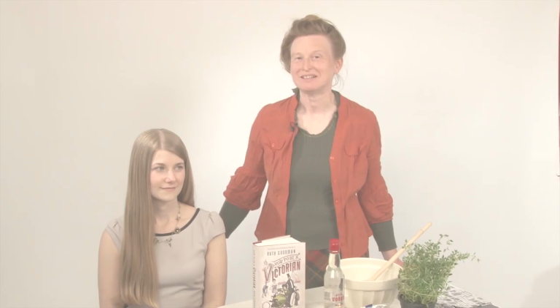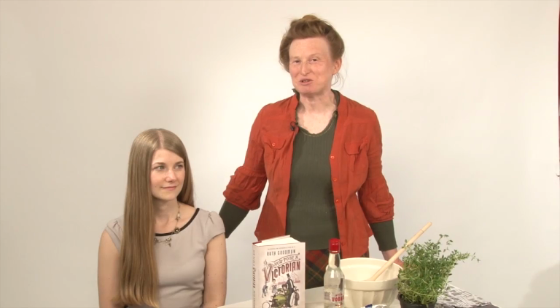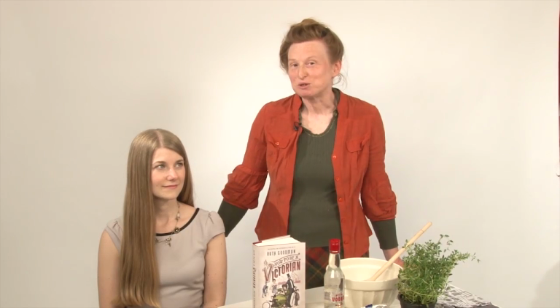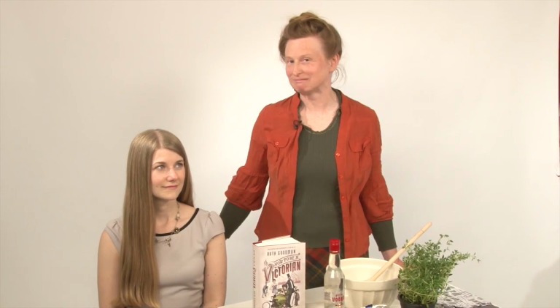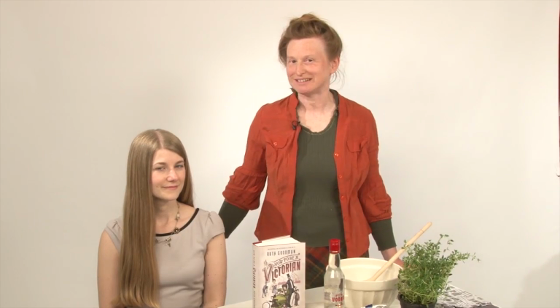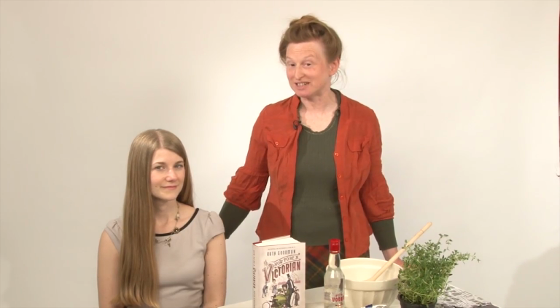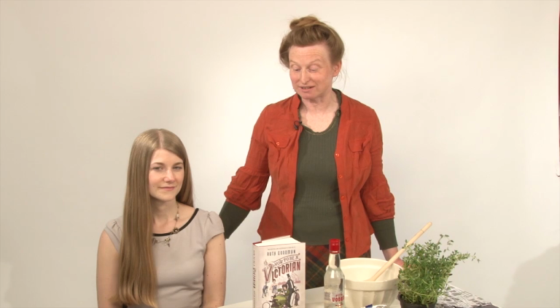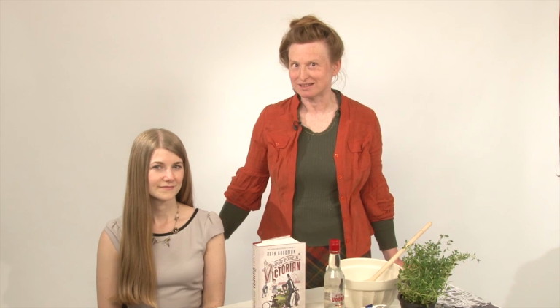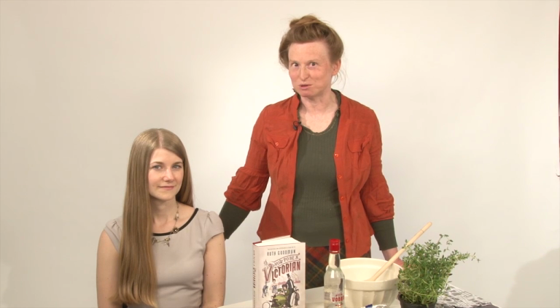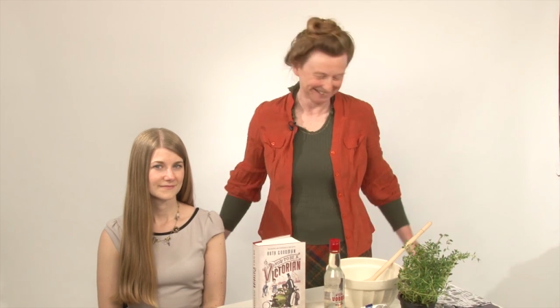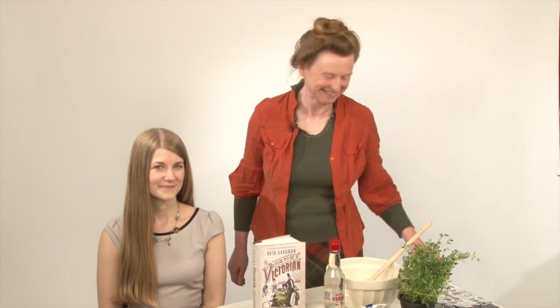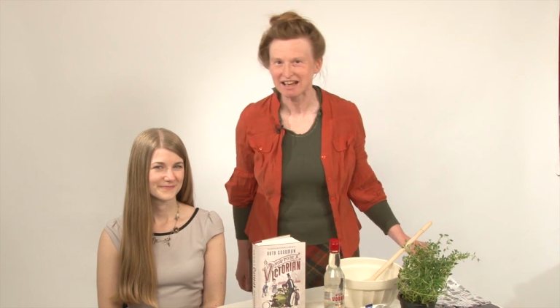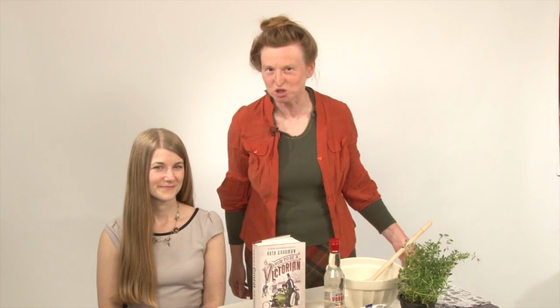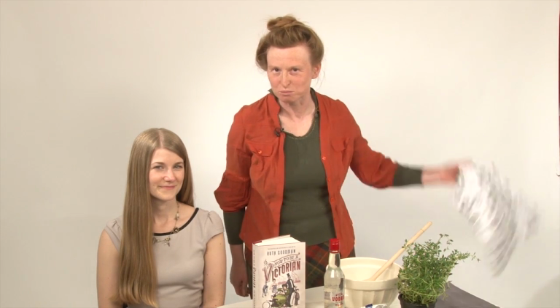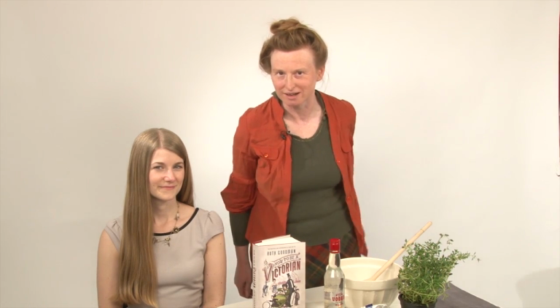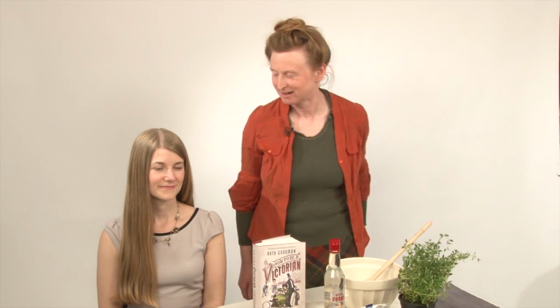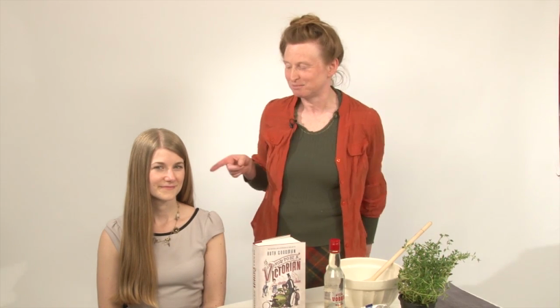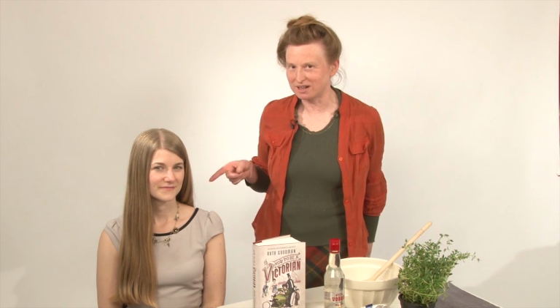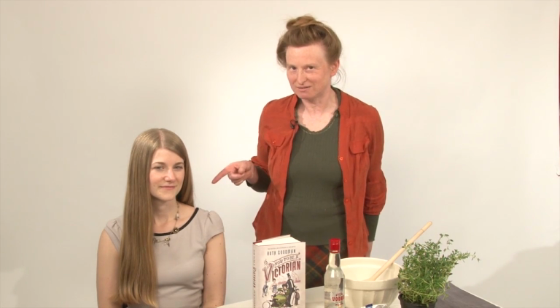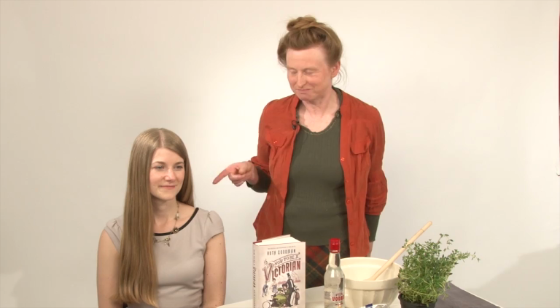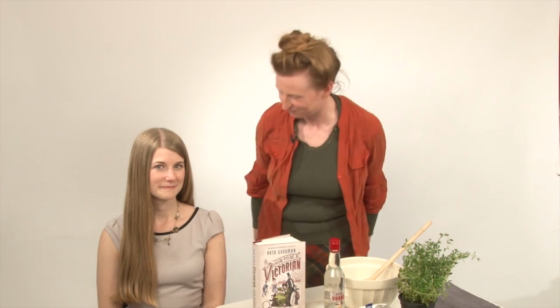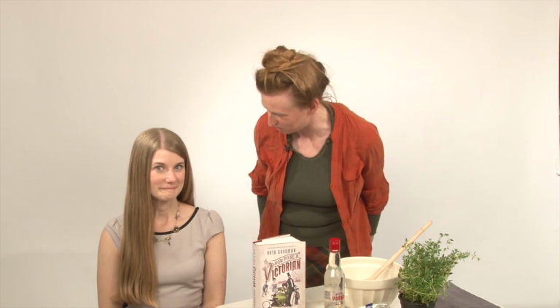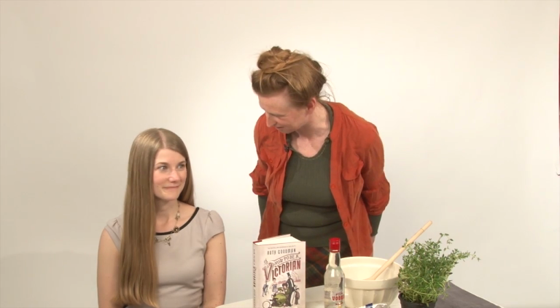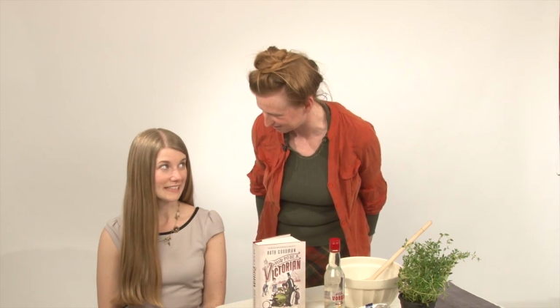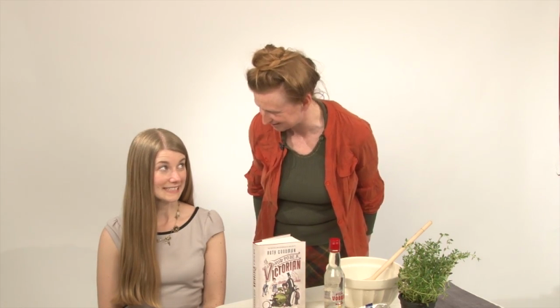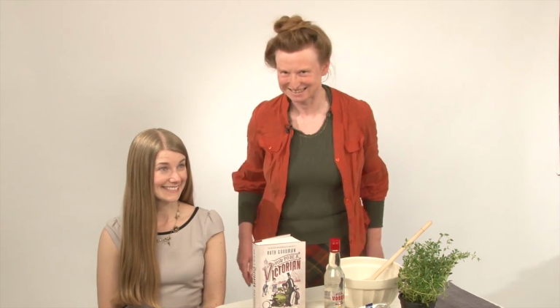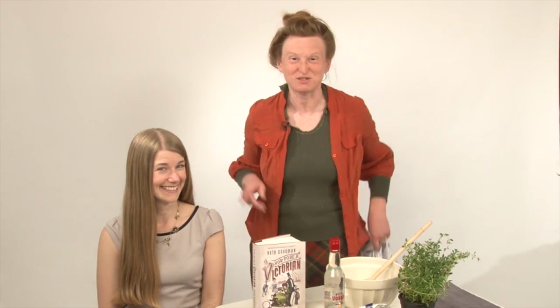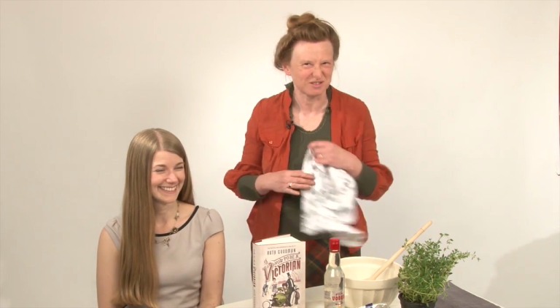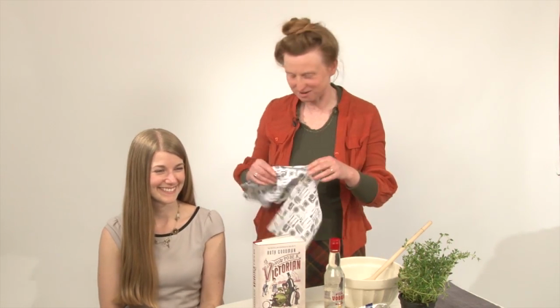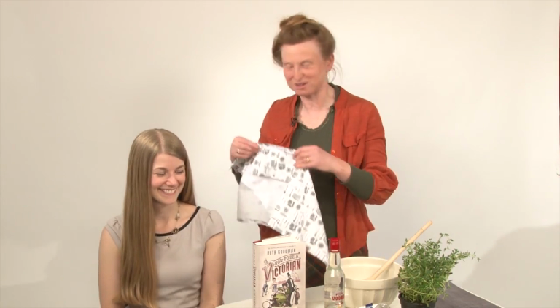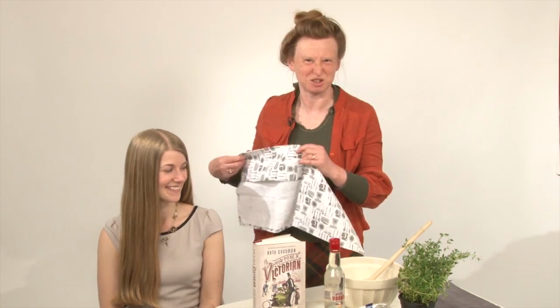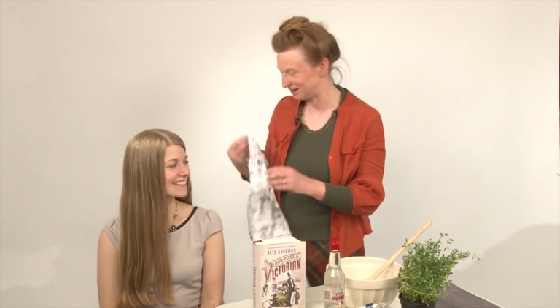Hello, I'm Ruth Goodman, and I have indeed written said book. I've also brought here my willing victim. You are willing, aren't you? Yes. She's feeling rather victimized at the moment because I'm going to do her hair.